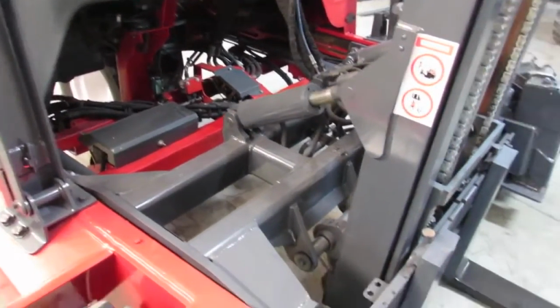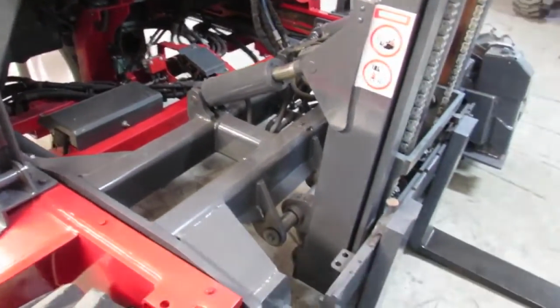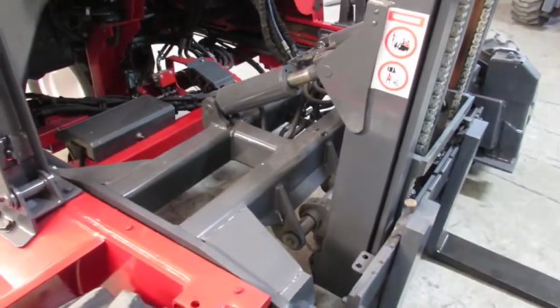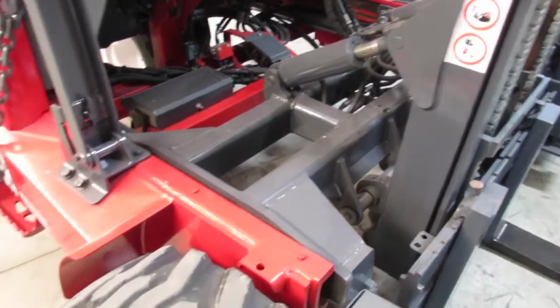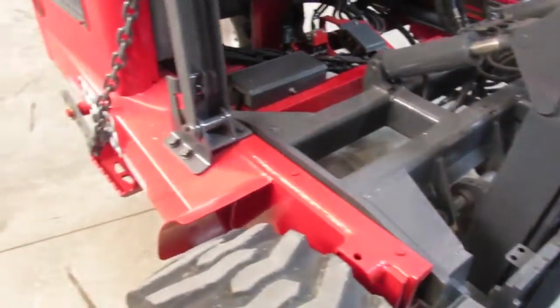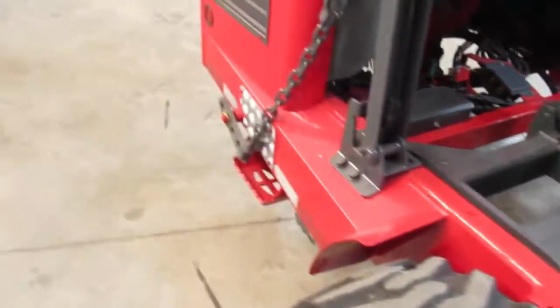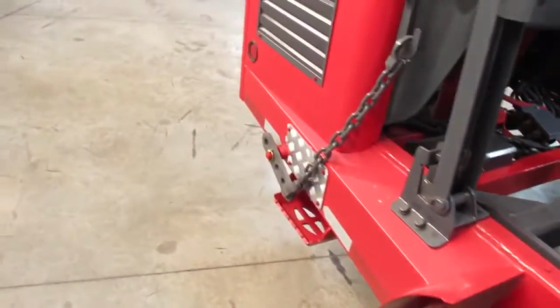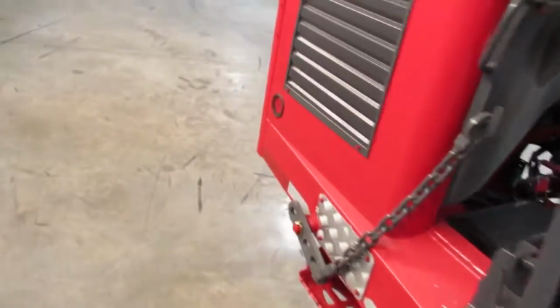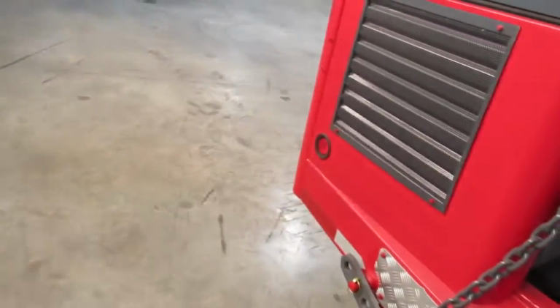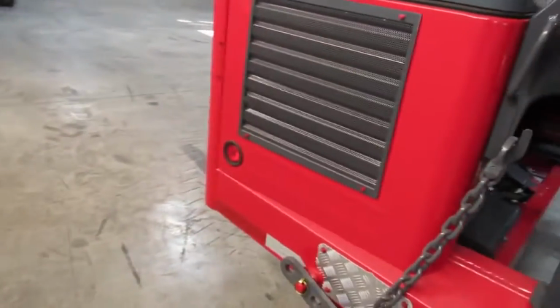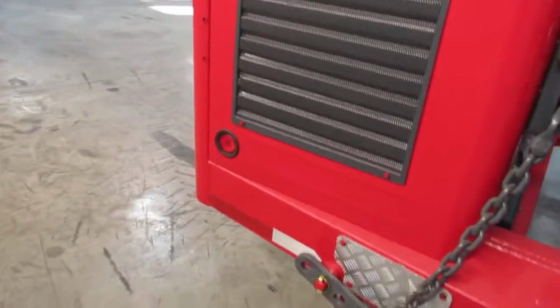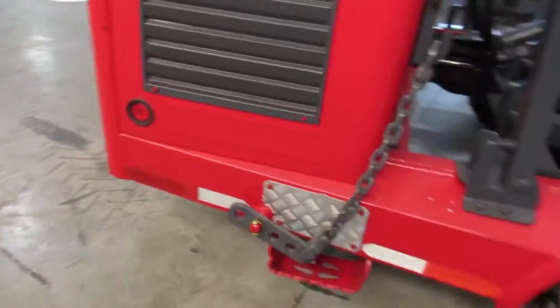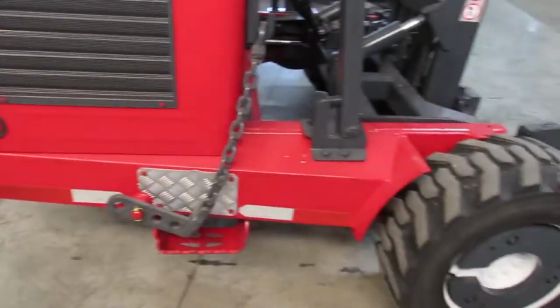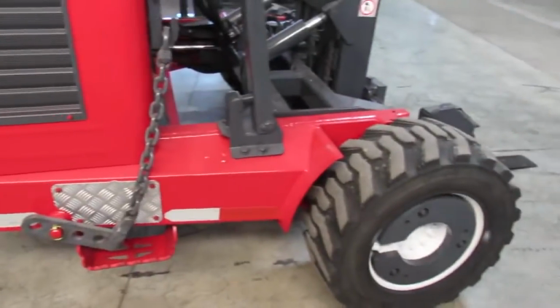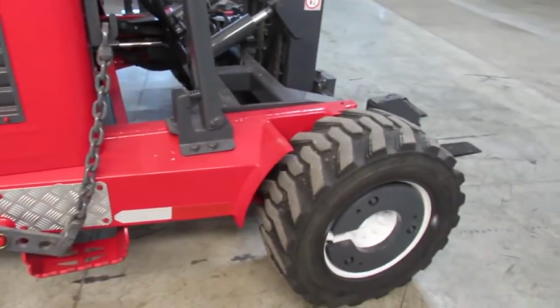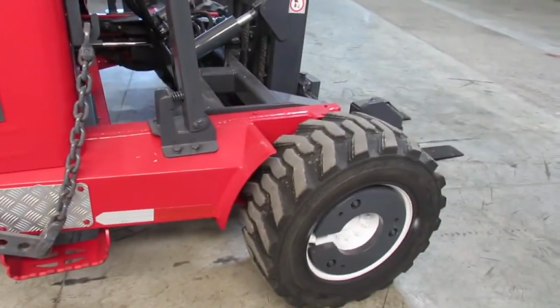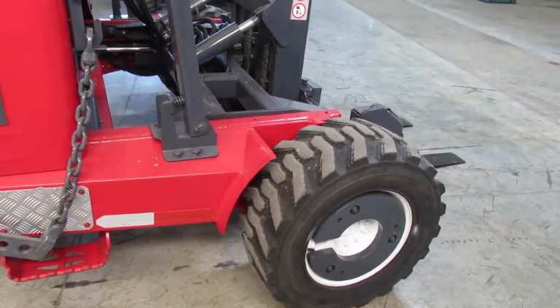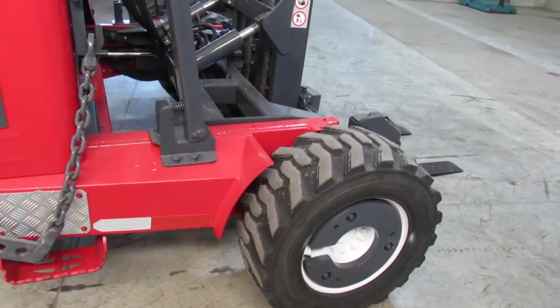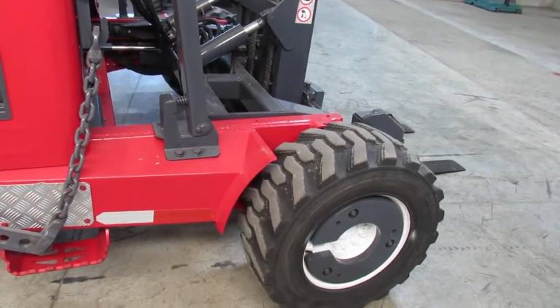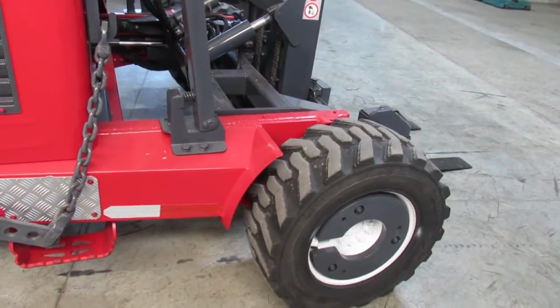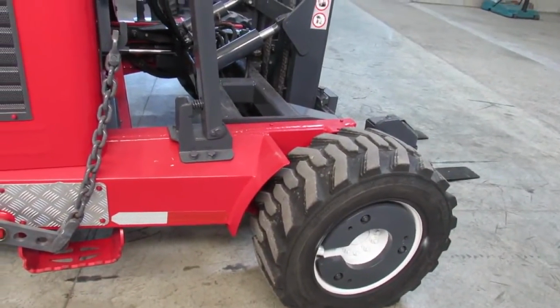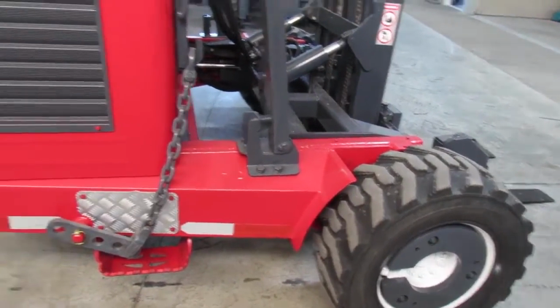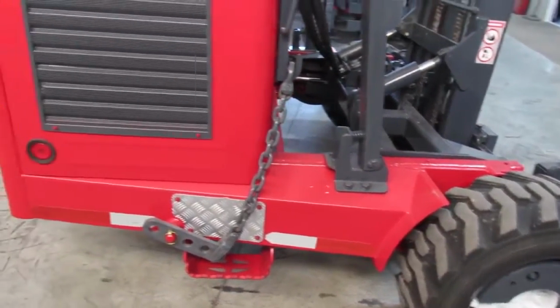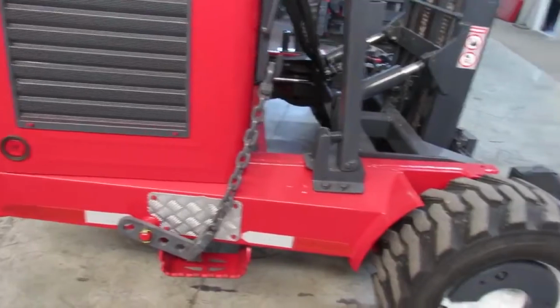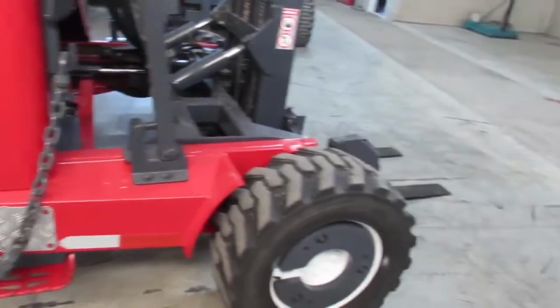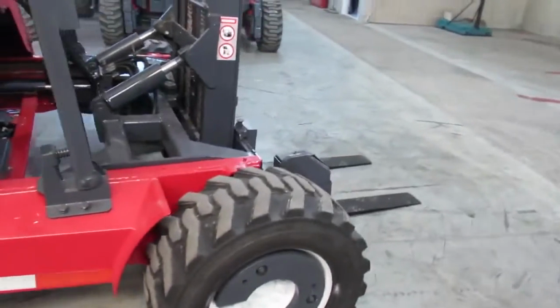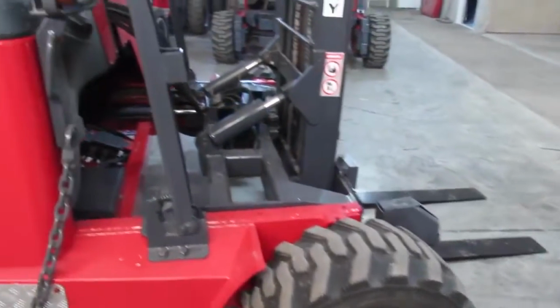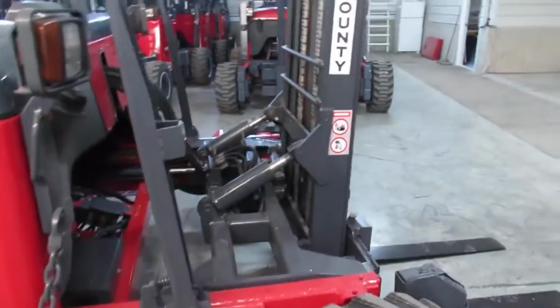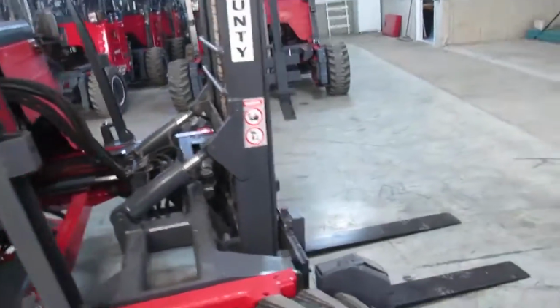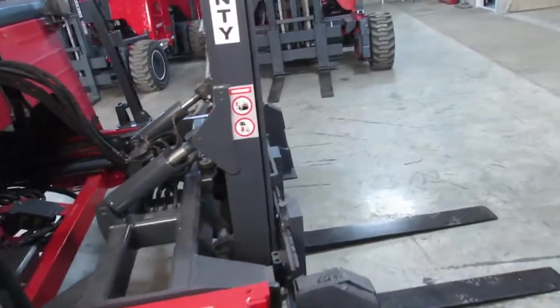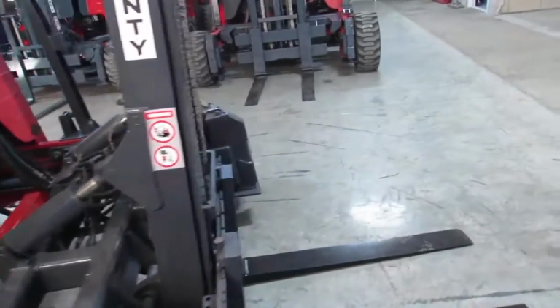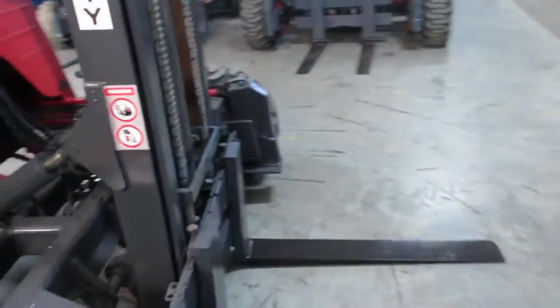That way, when it gets there, it's going to be in the condition that we presented here today and online, or we're going to help you get it fixed the way it should be. Everybody's human — maybe one out of 100 we have some kind of small problem, but we love customer service. We want your referrals. We want you to be happy.